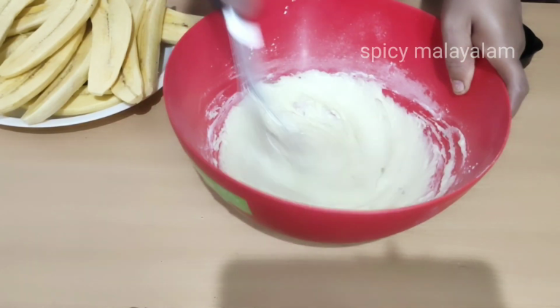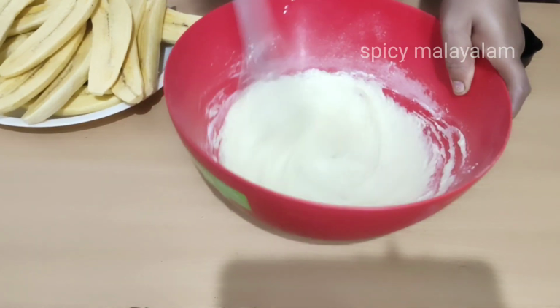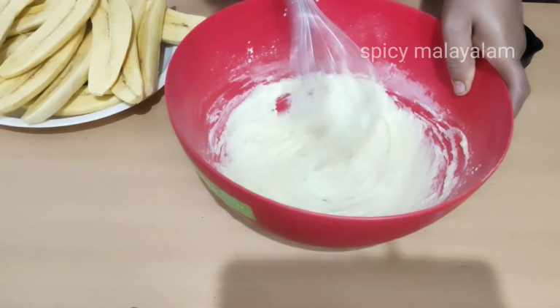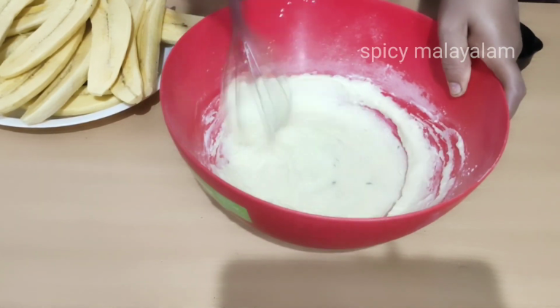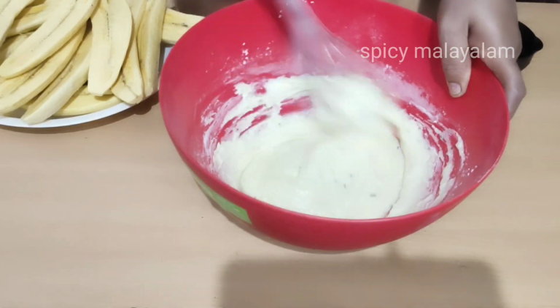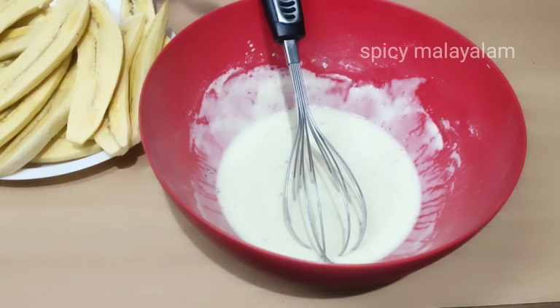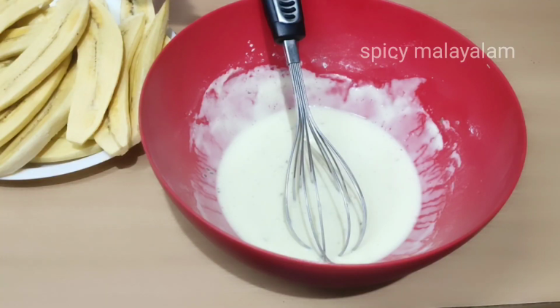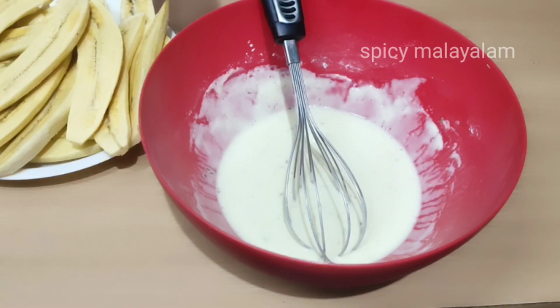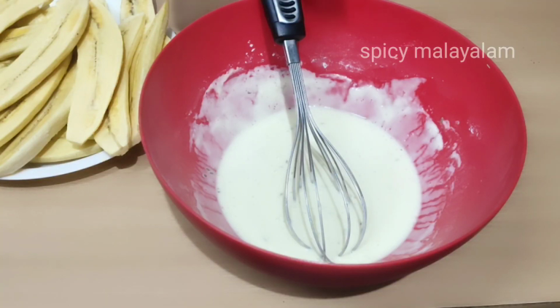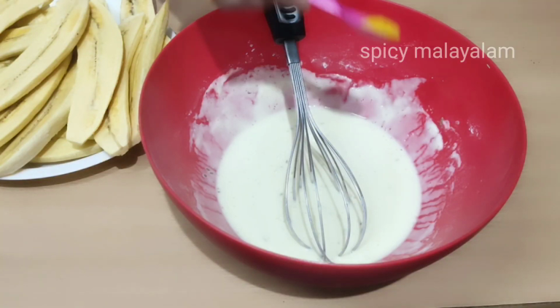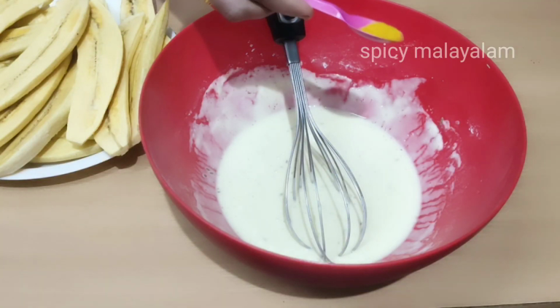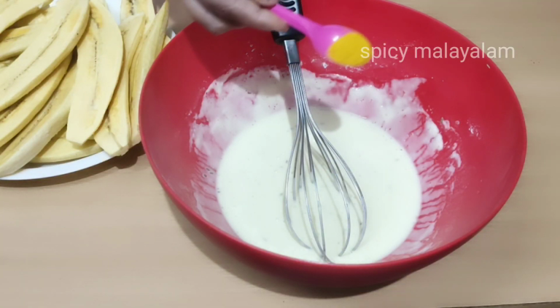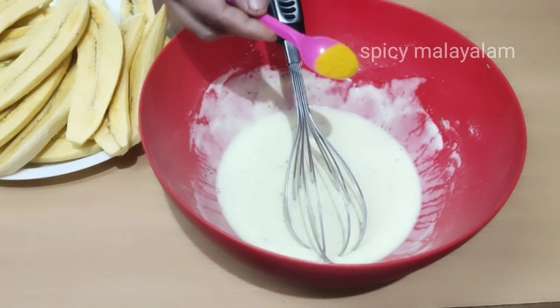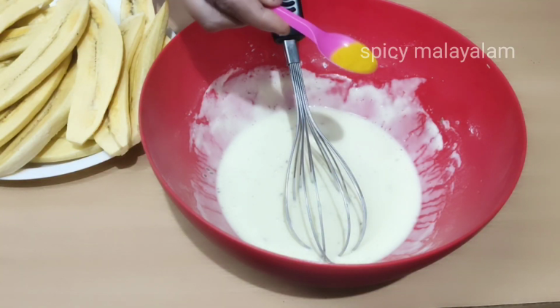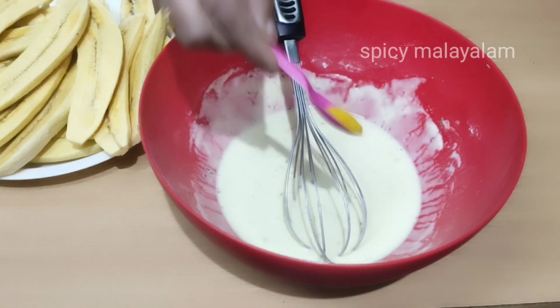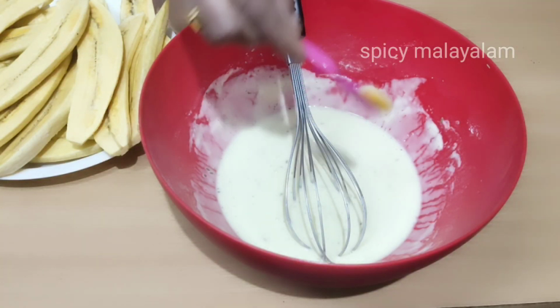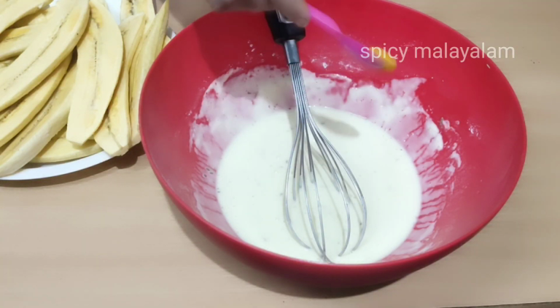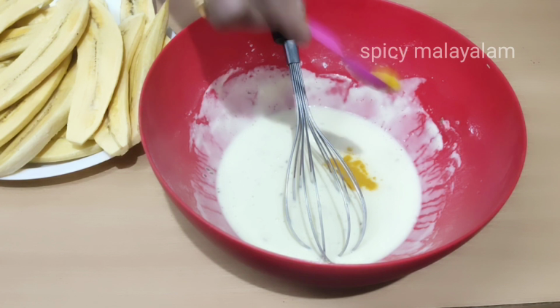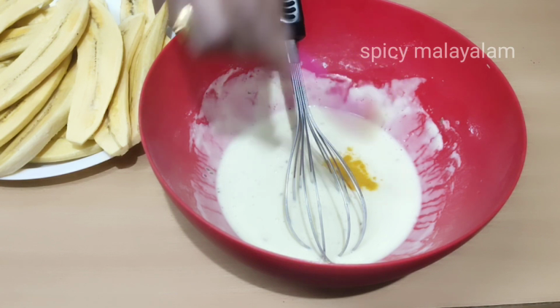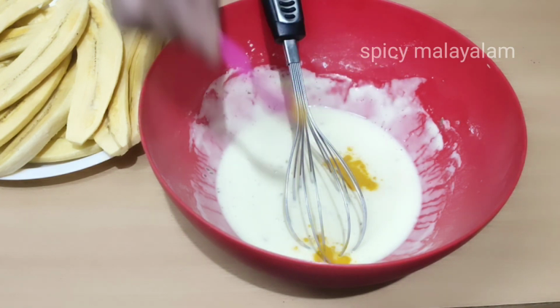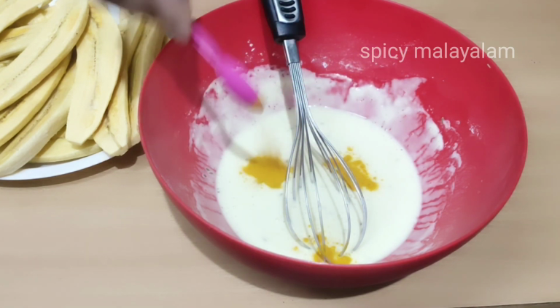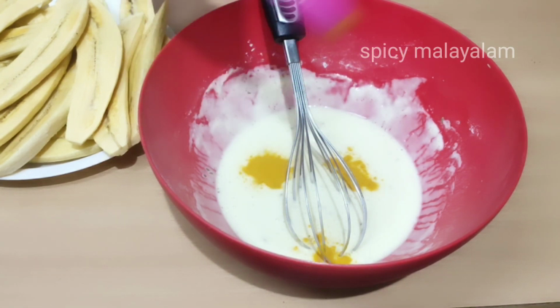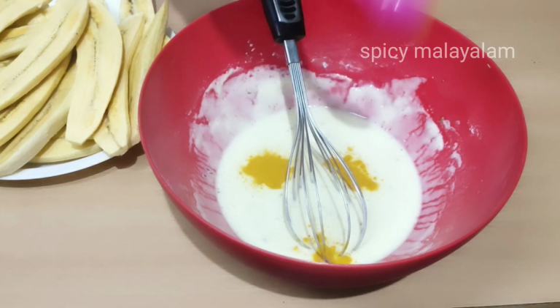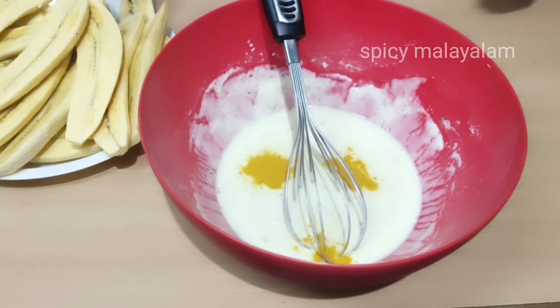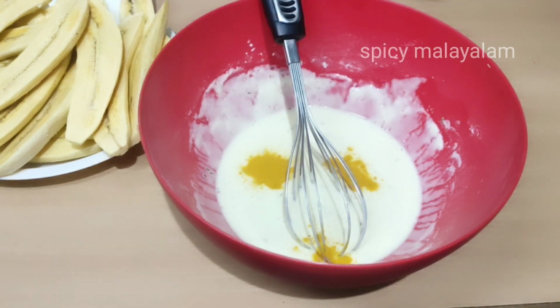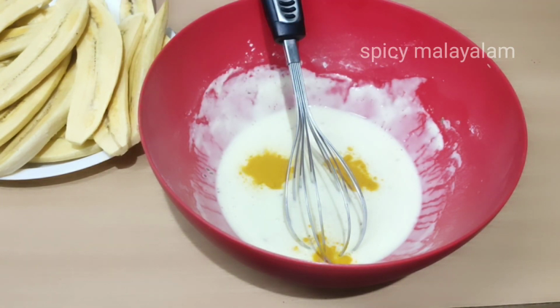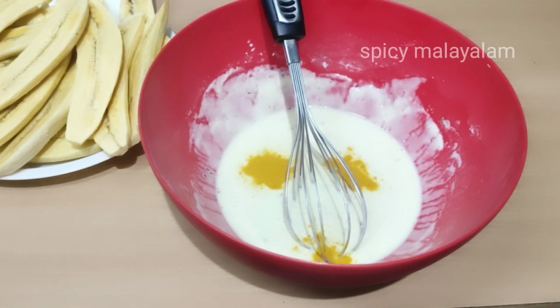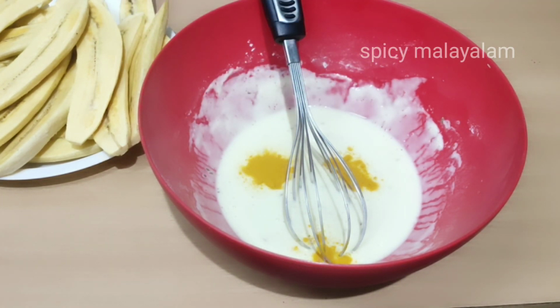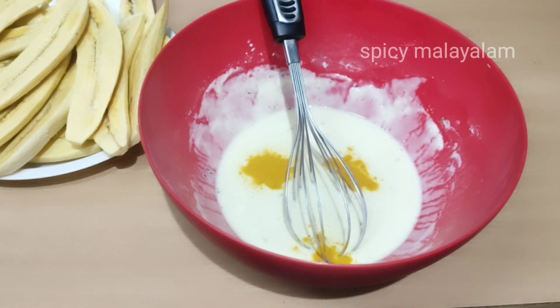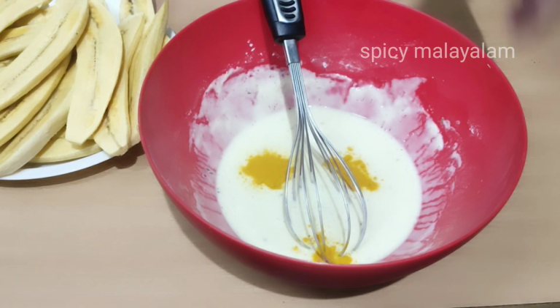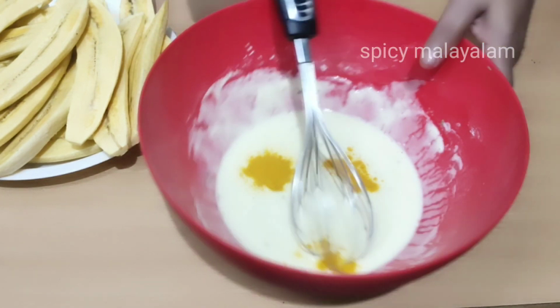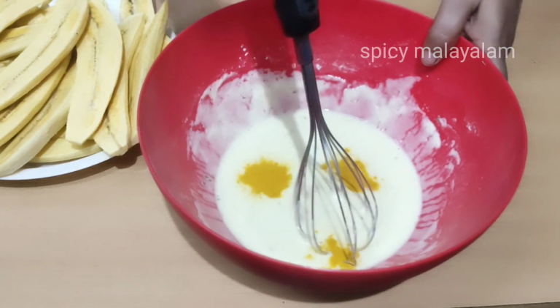We are going to take a couple of the ingredients. I will mix the ingredients and cook it in our meat.